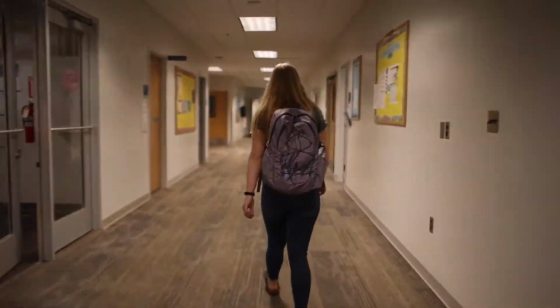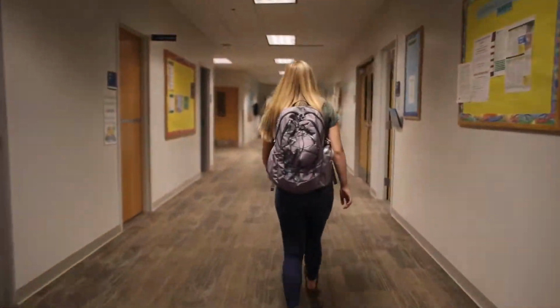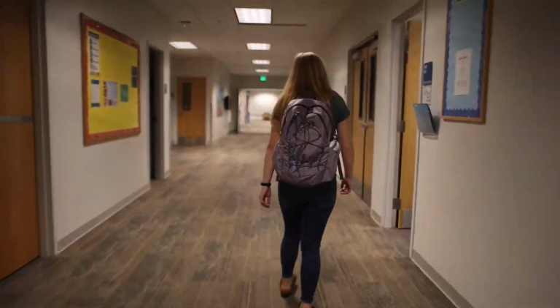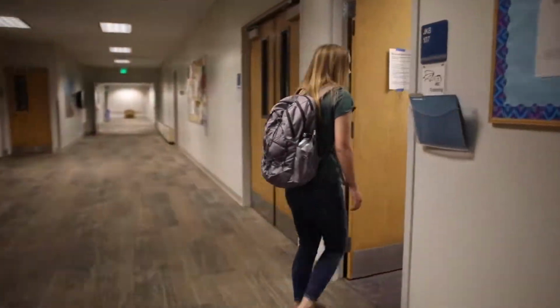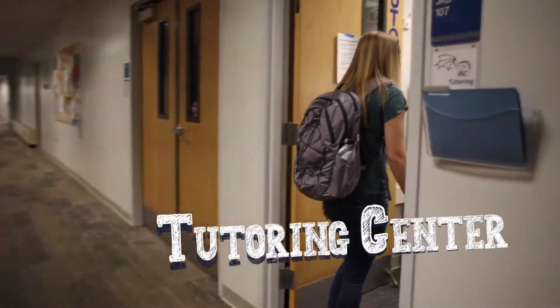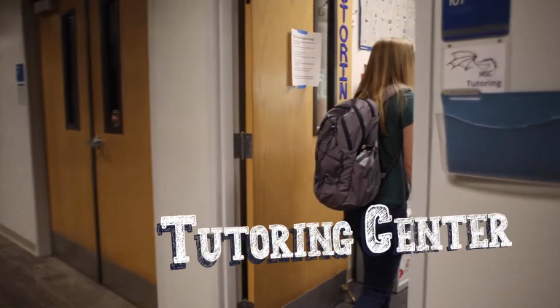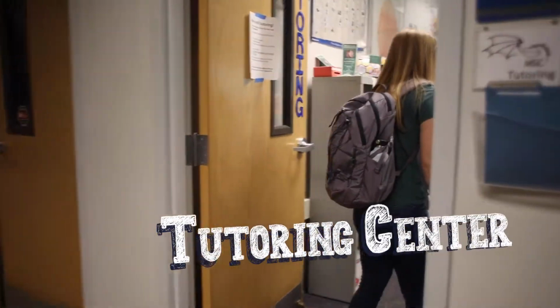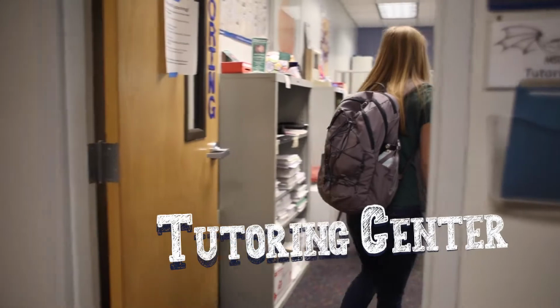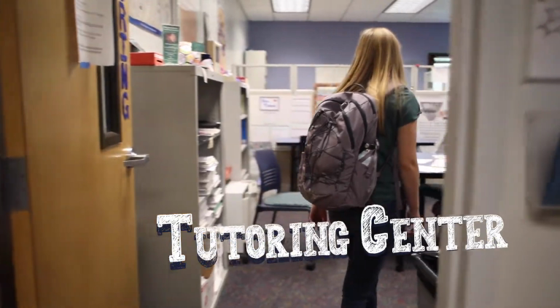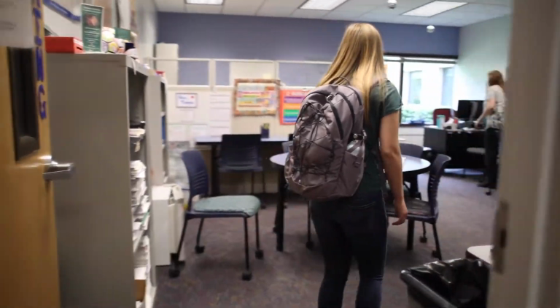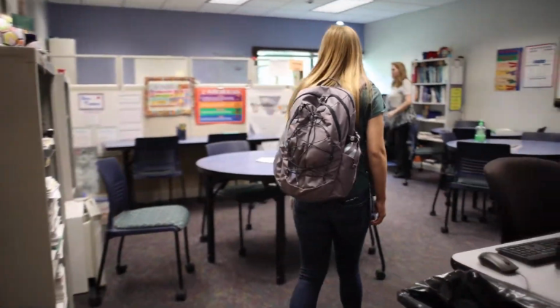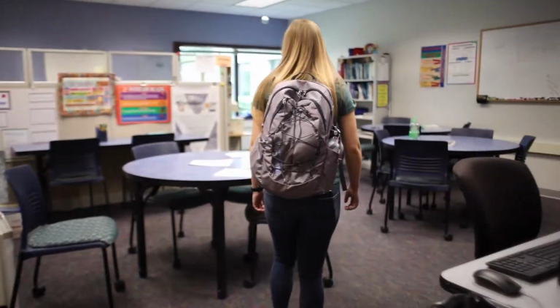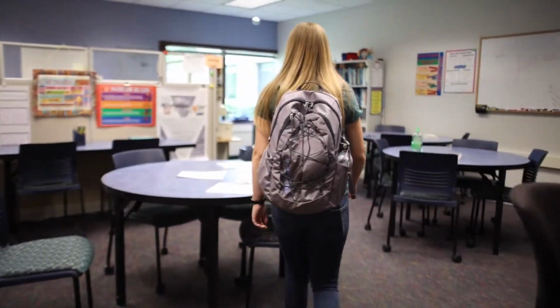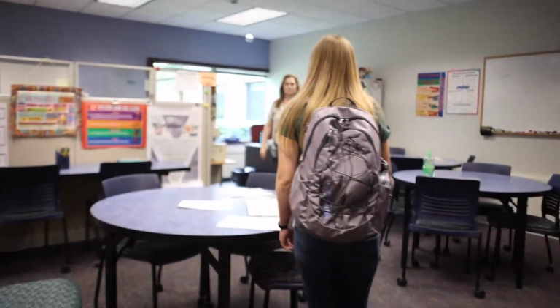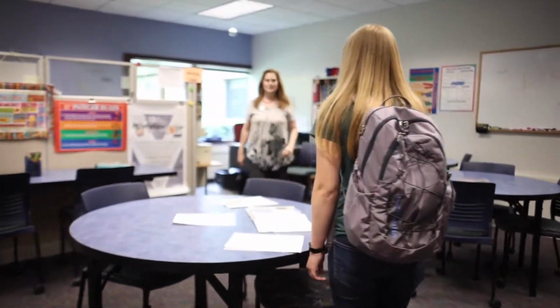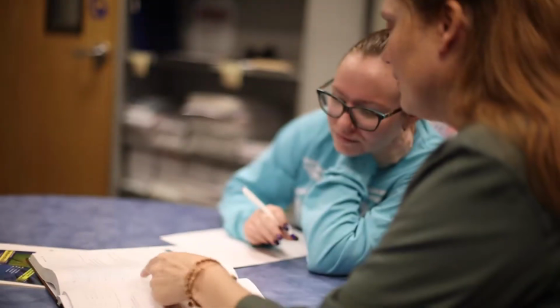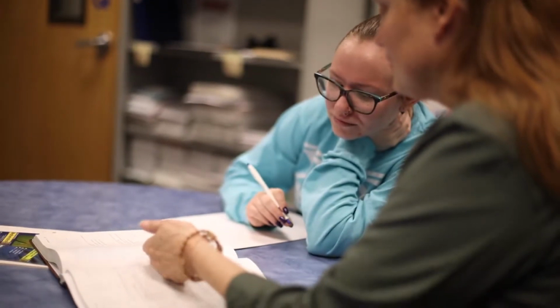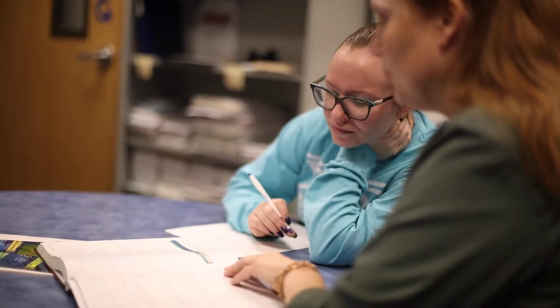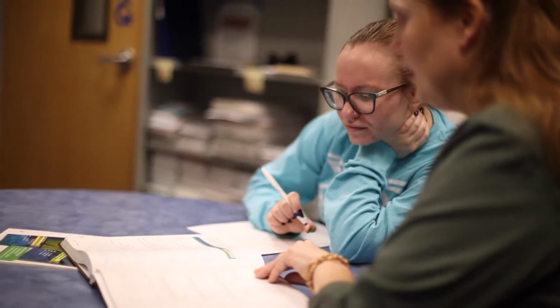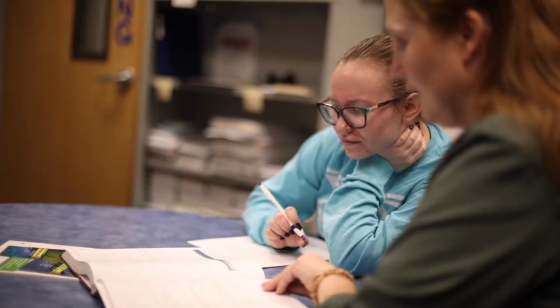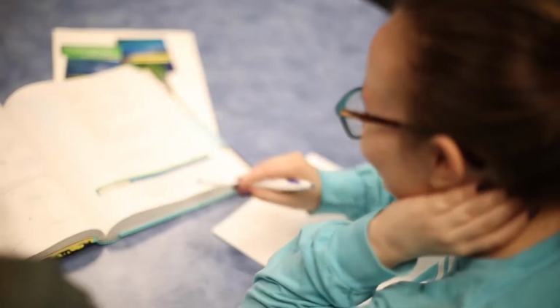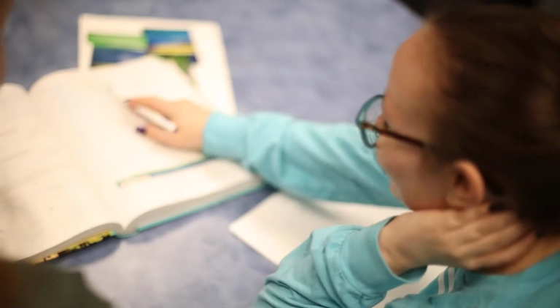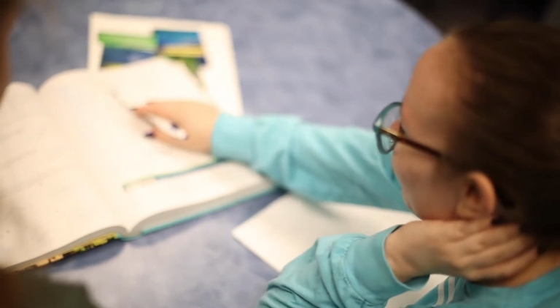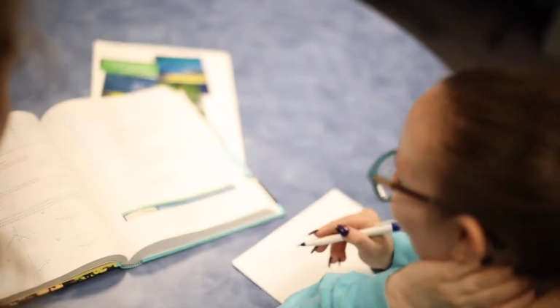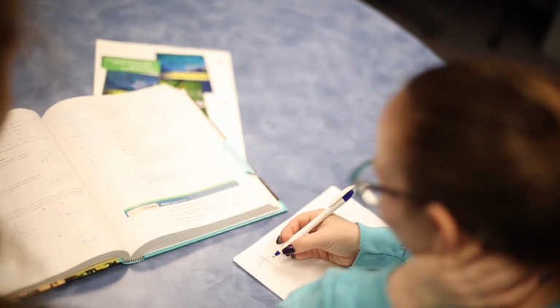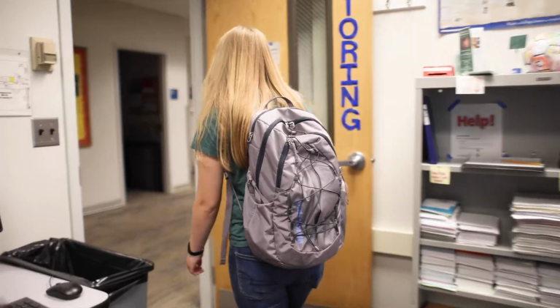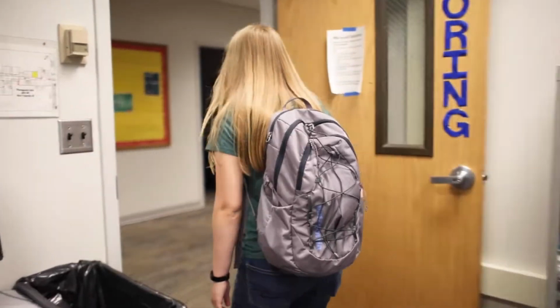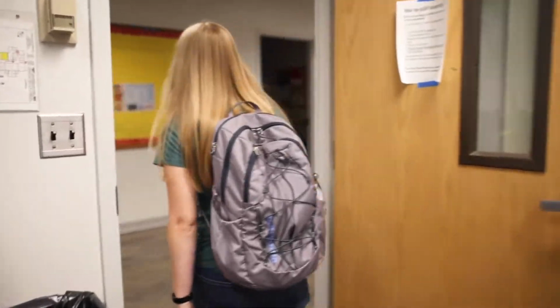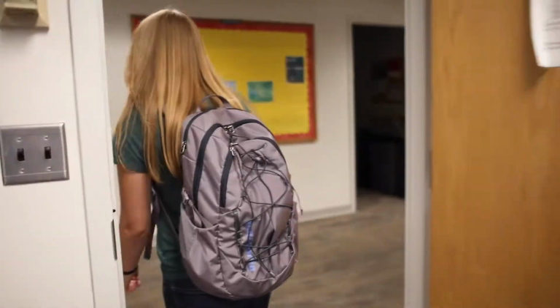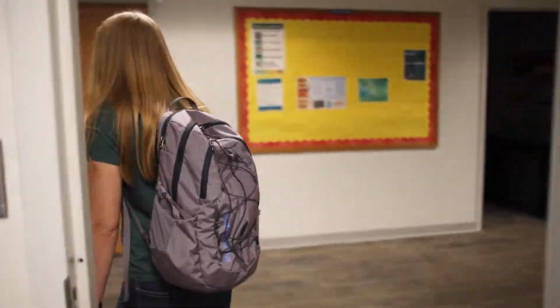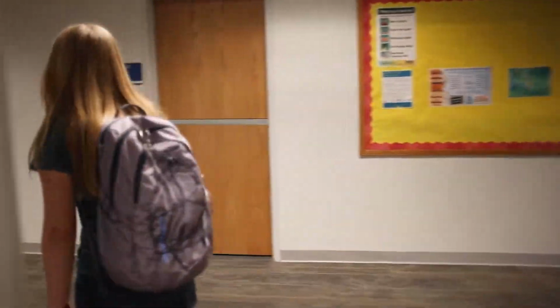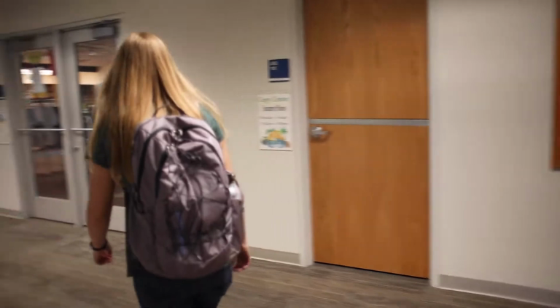The Tutoring Center has face-to-face and online sessions available to help you prepare for a test or better understand your homework. Although the Tutoring Center has posted hours, it is a good idea to call ahead to schedule a session.